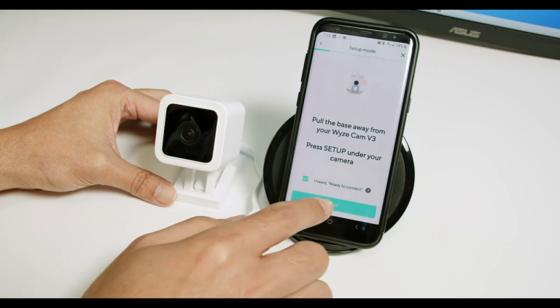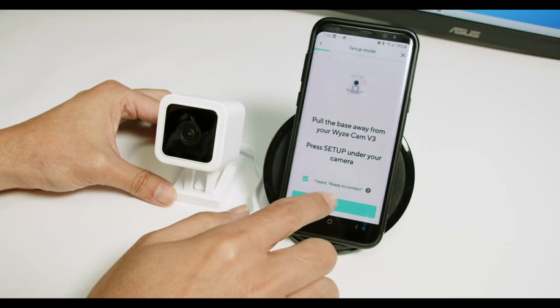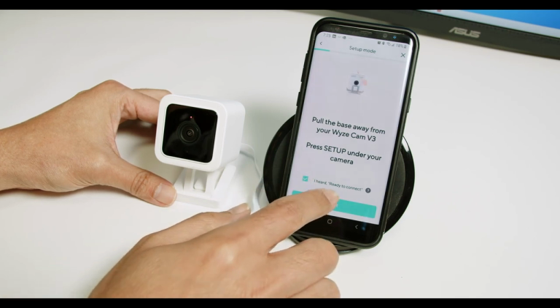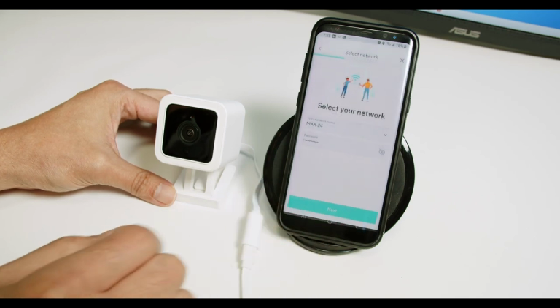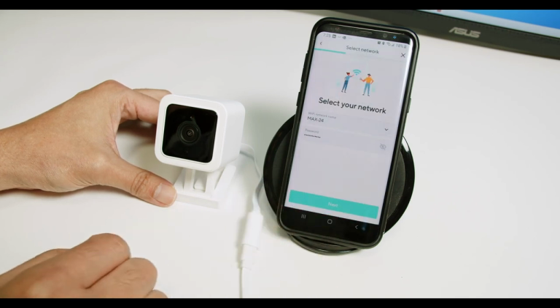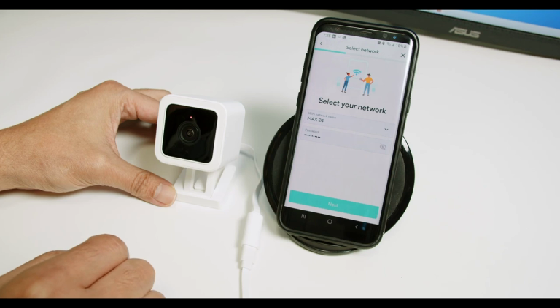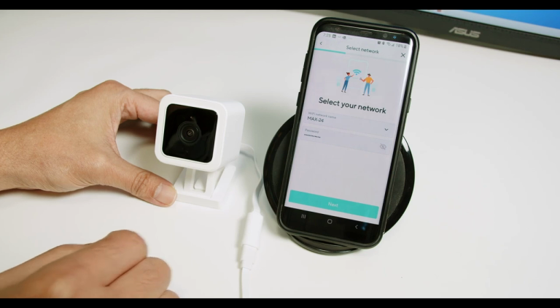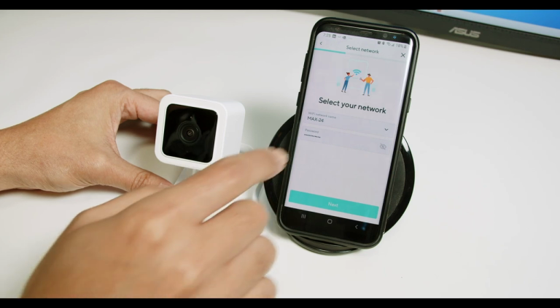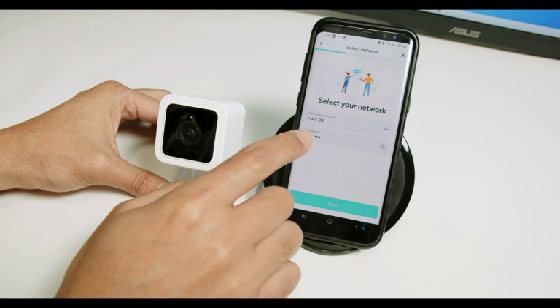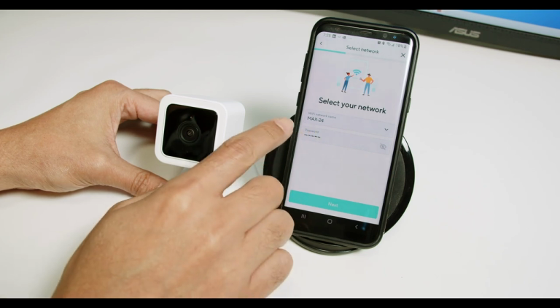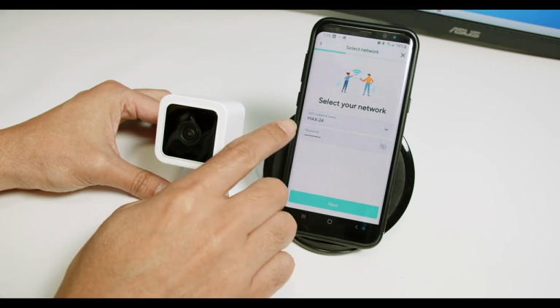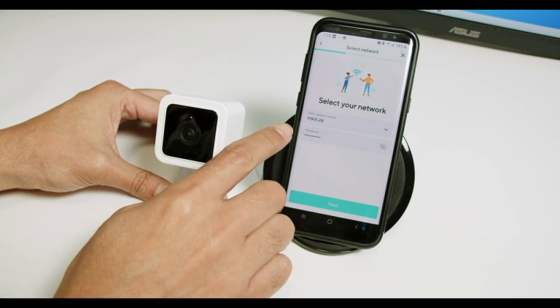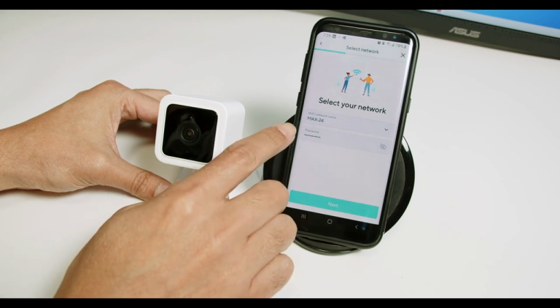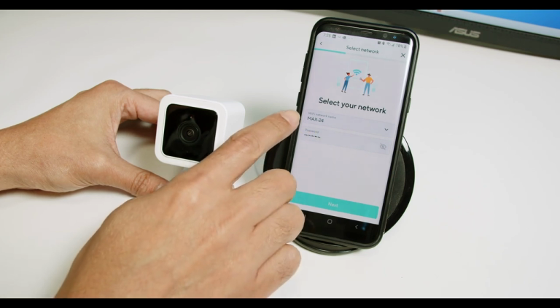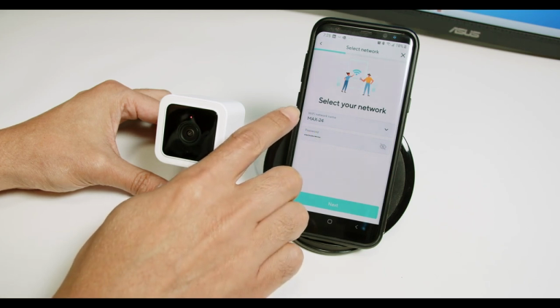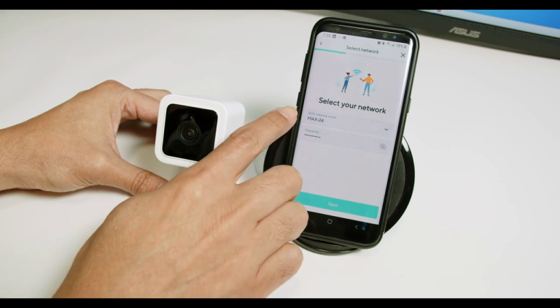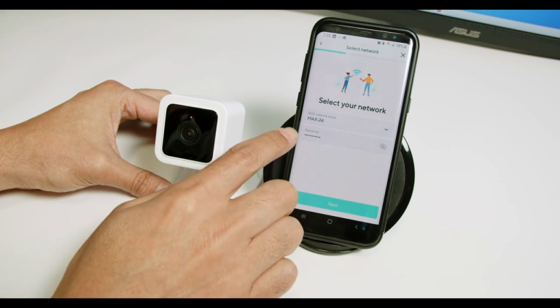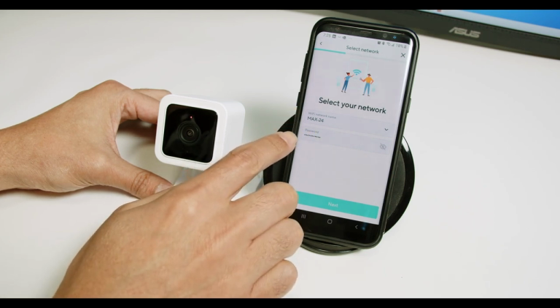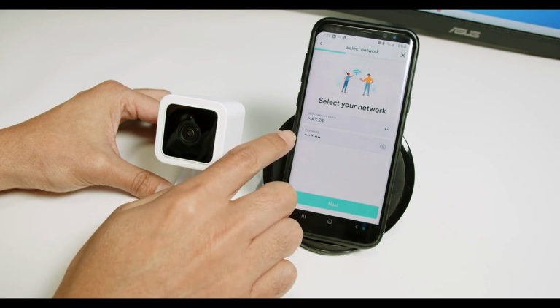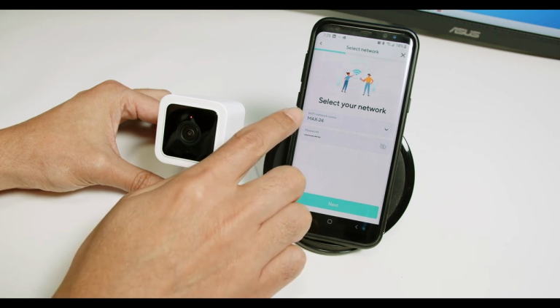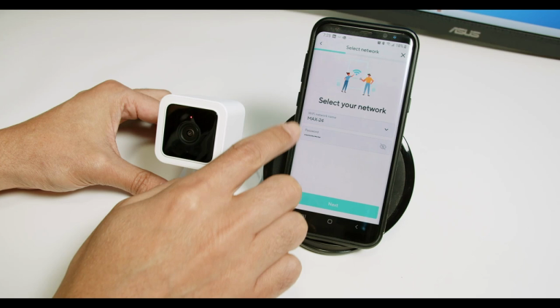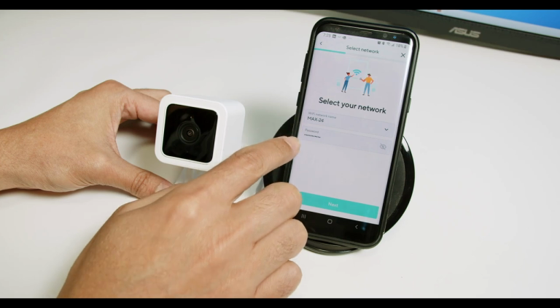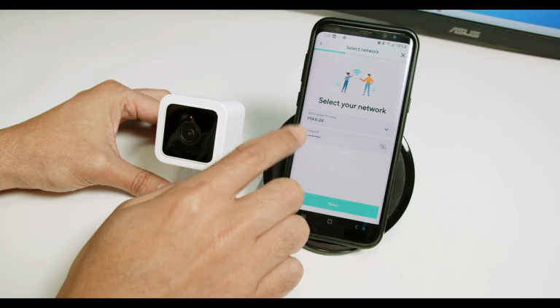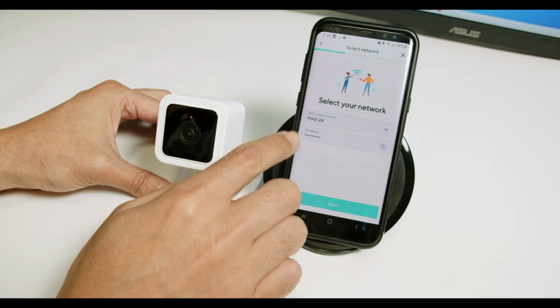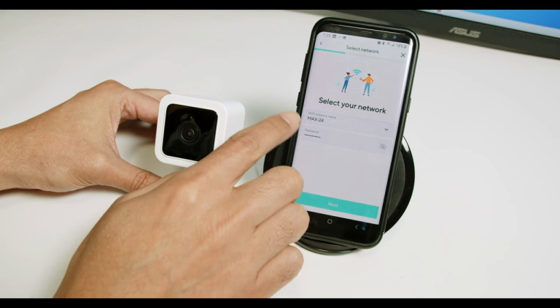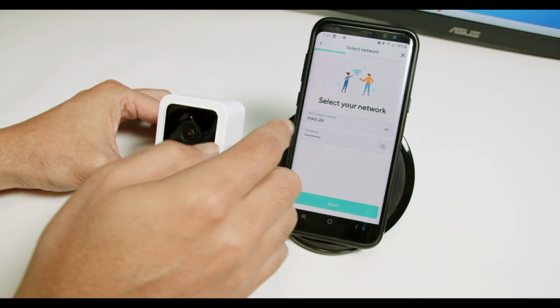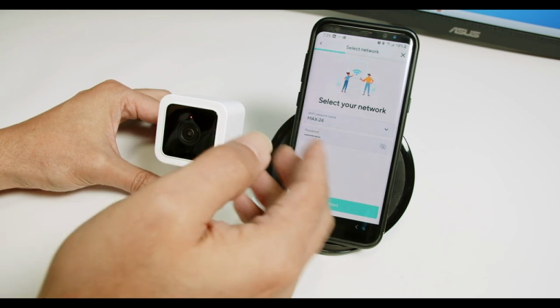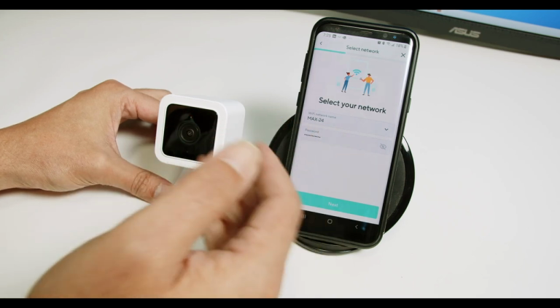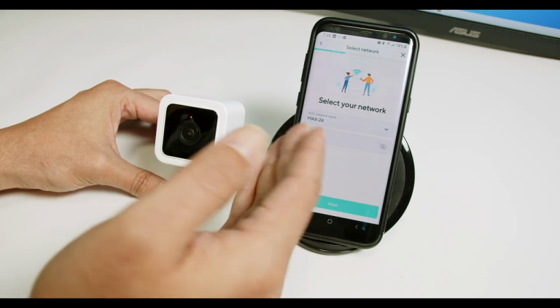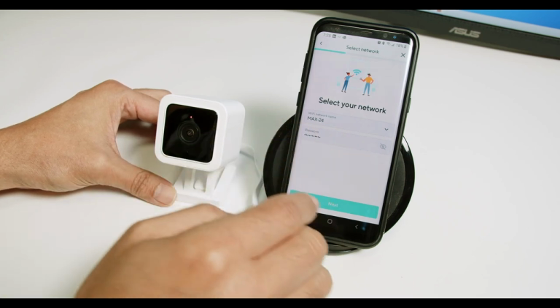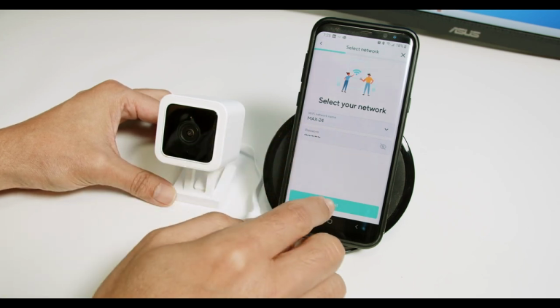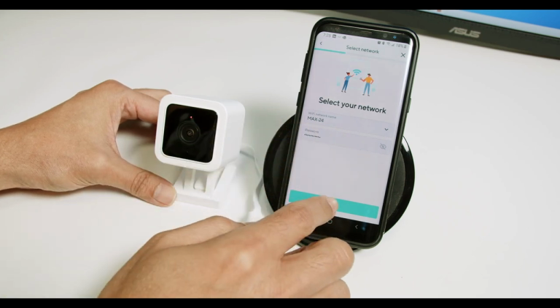Select "I heard the message: ready to connect," and click Next. Here's where you enter your Wi-Fi password. I already have my Wi-Fi and password saved here. You just need to input yours if you don't have it on this tab. Click Next.